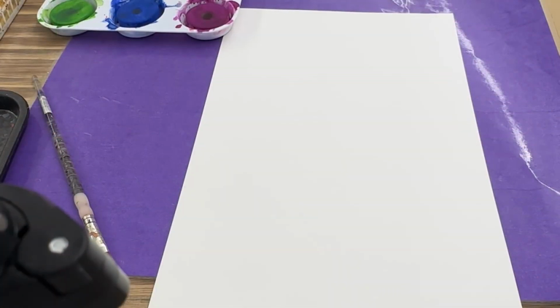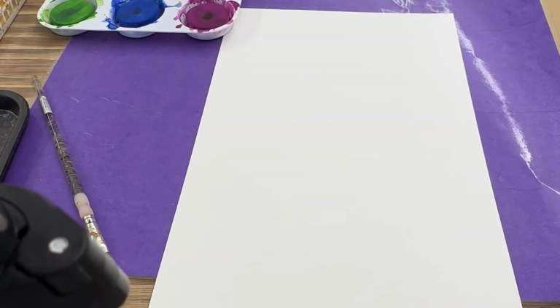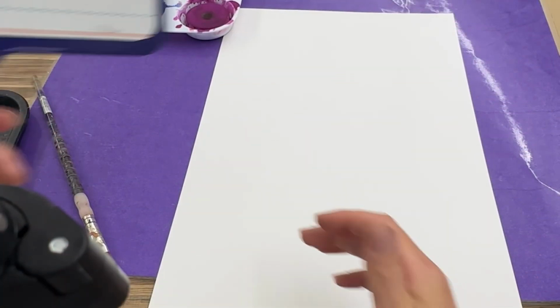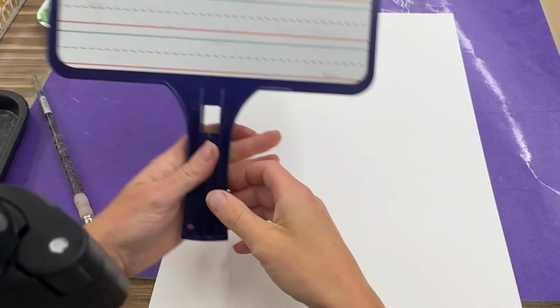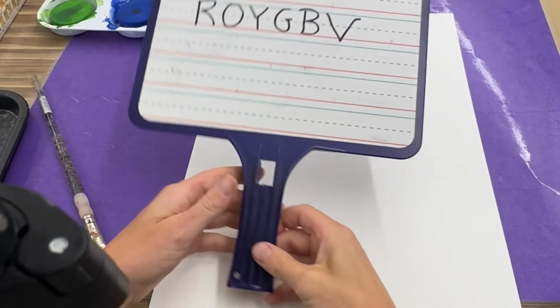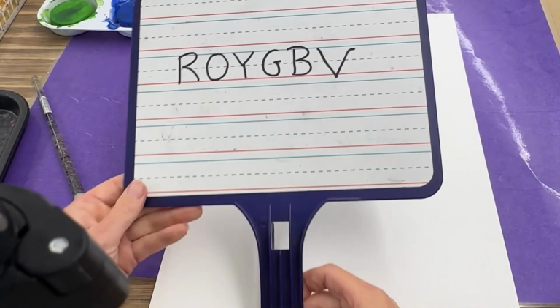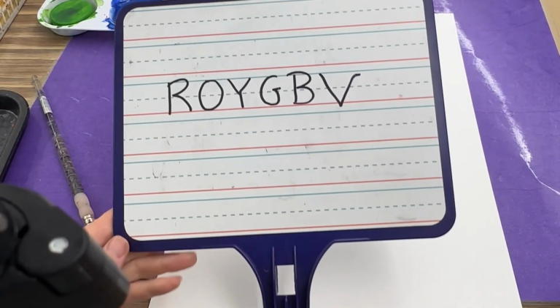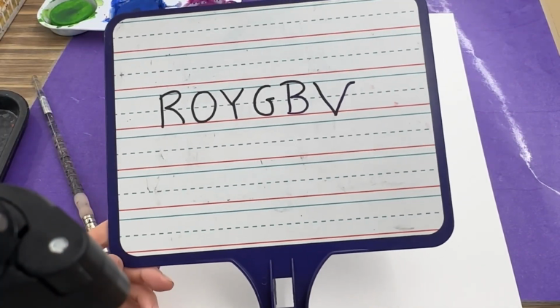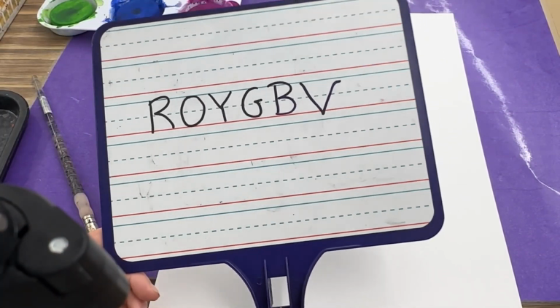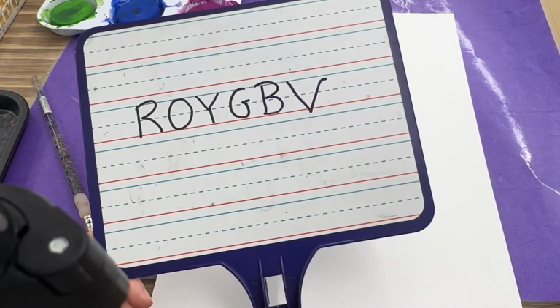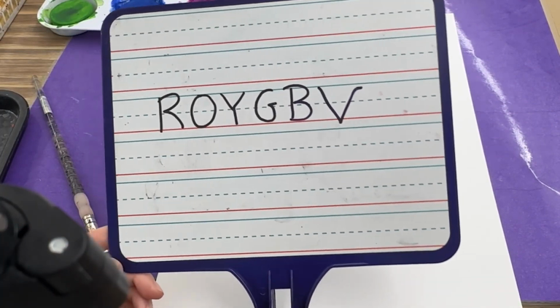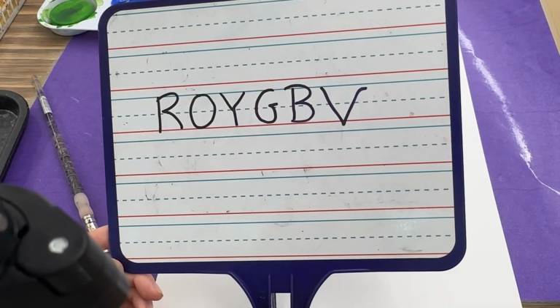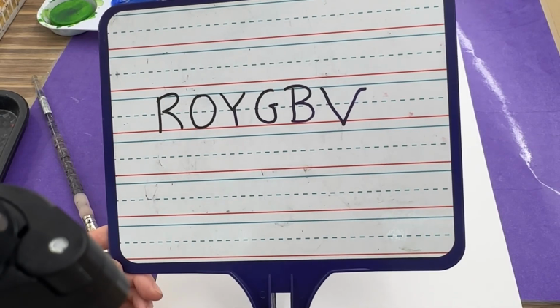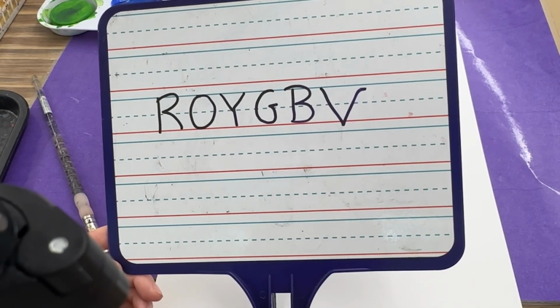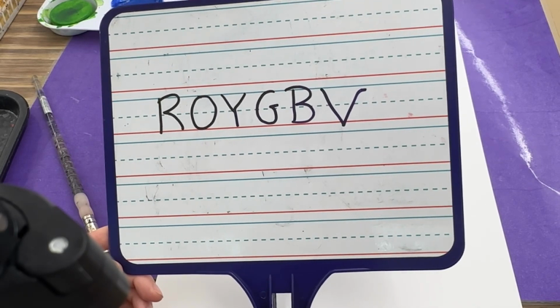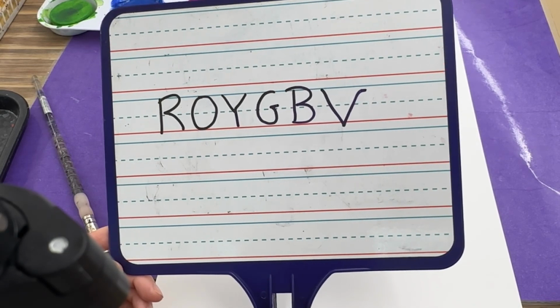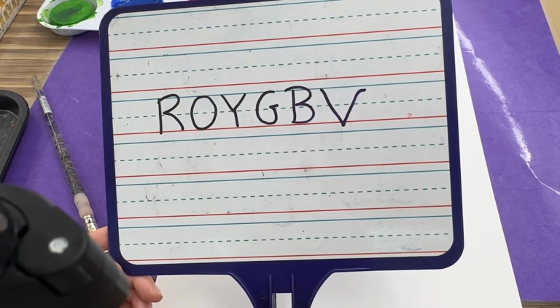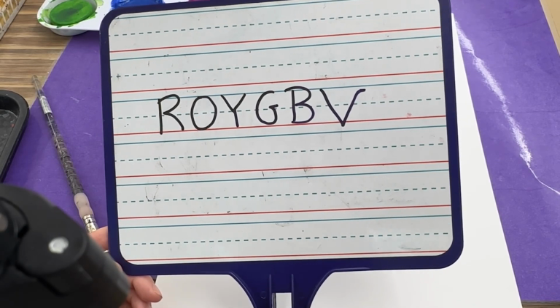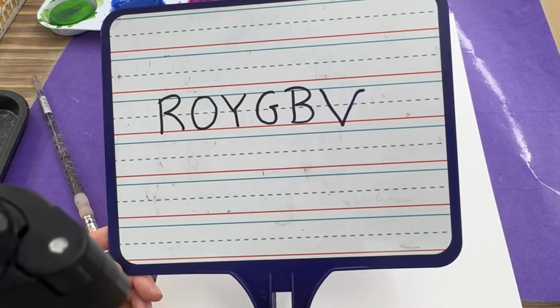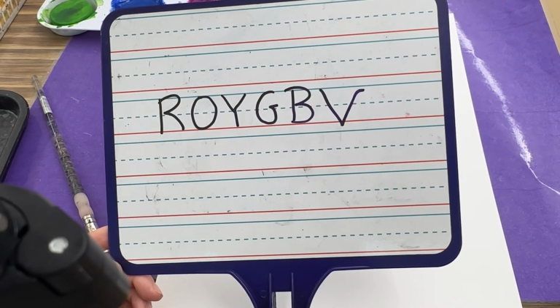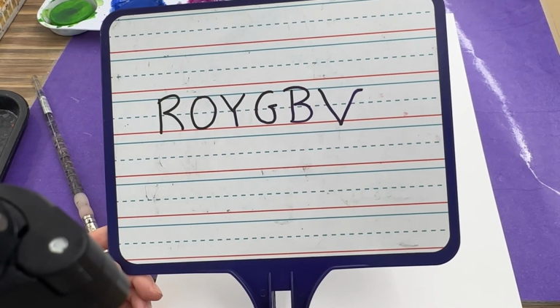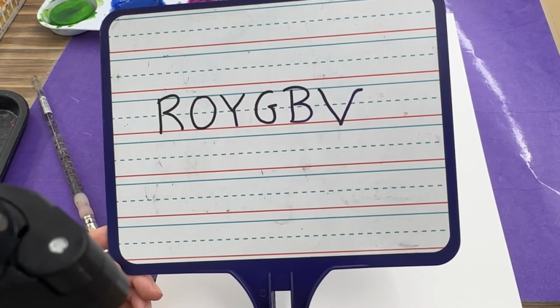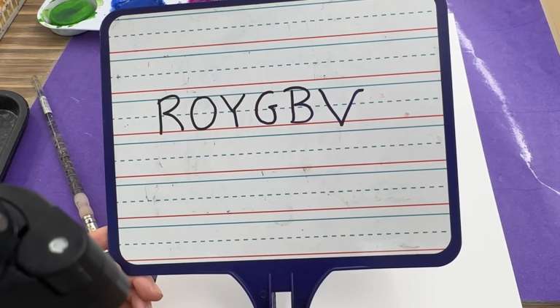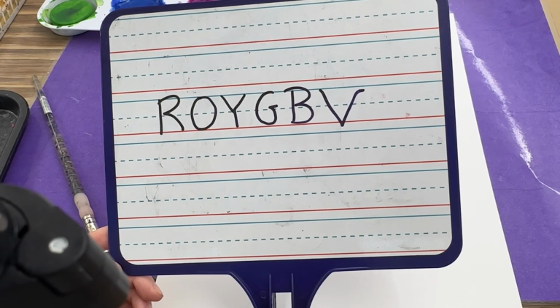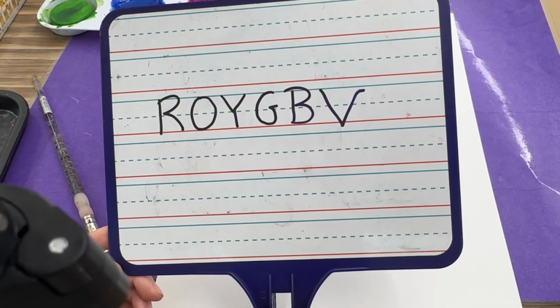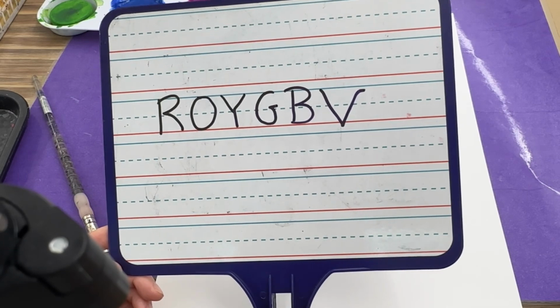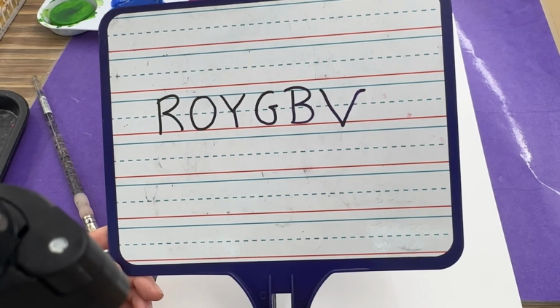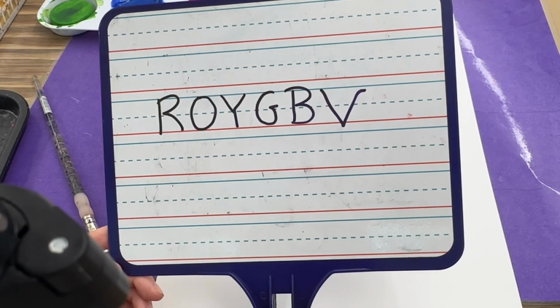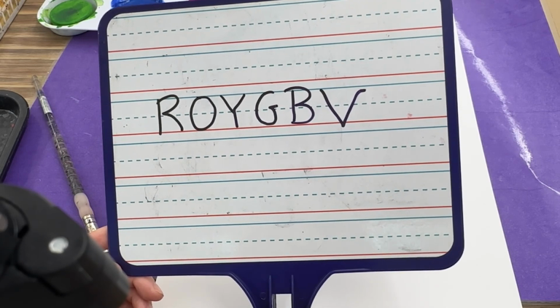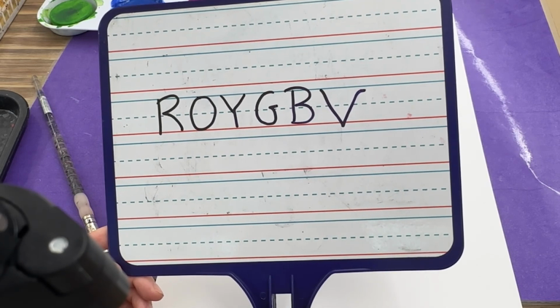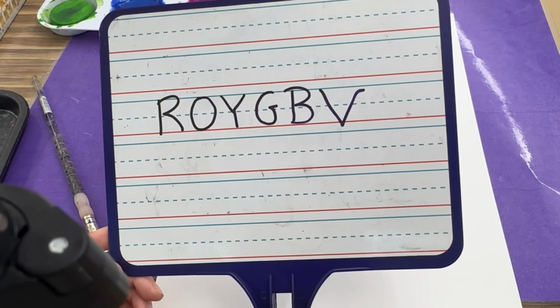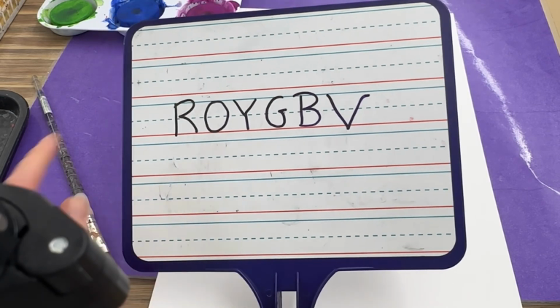Hi kindergarten friends! Last class we were learning about our friend Roy G. Biv. Roy G. Biv helps us remember the colors in the color spectrum or on the rainbow.